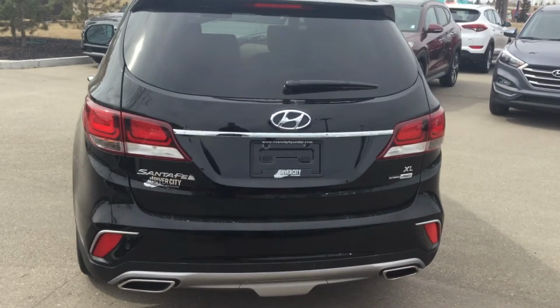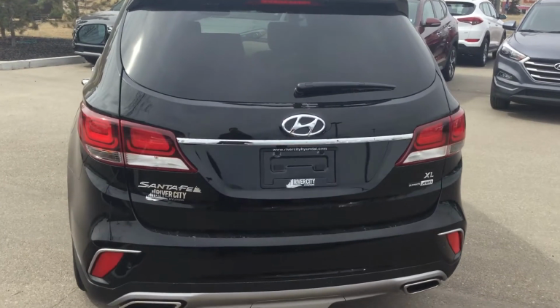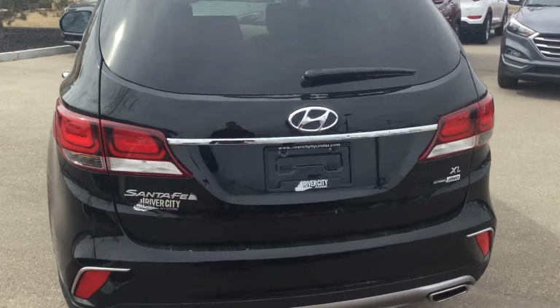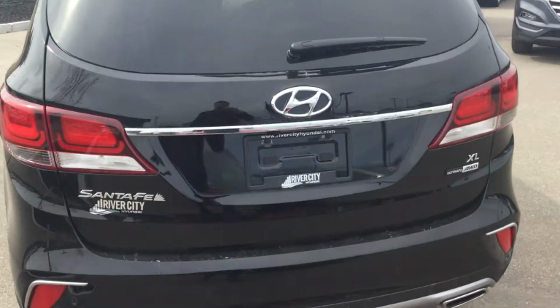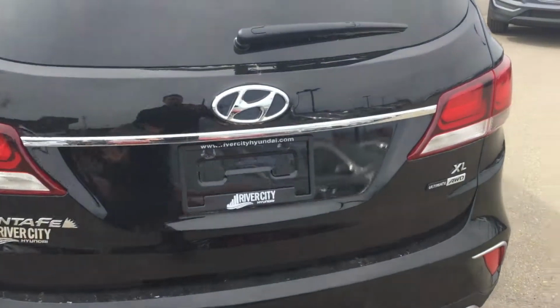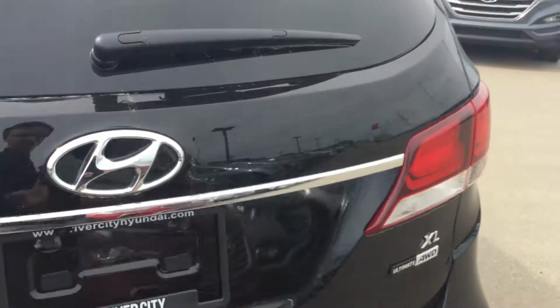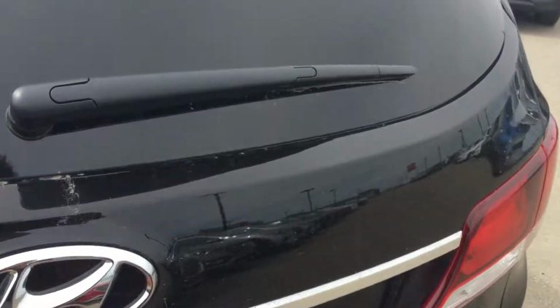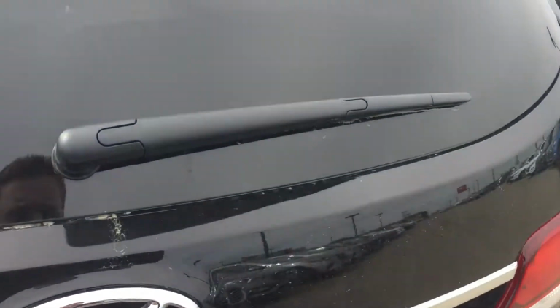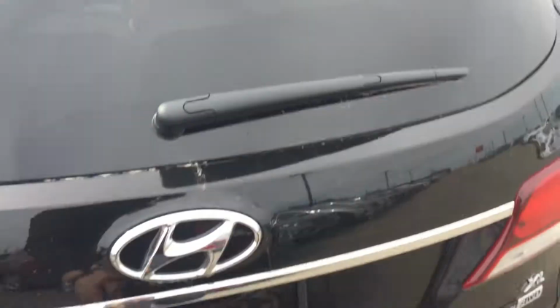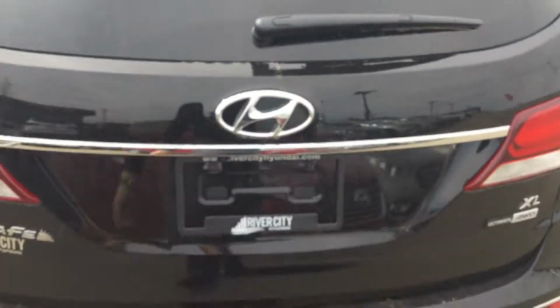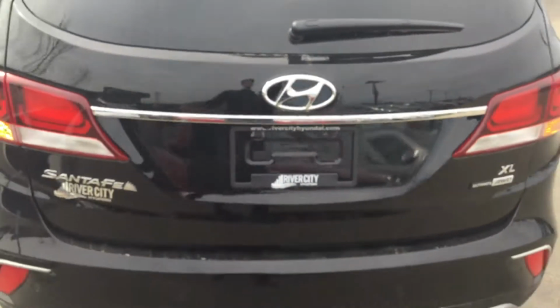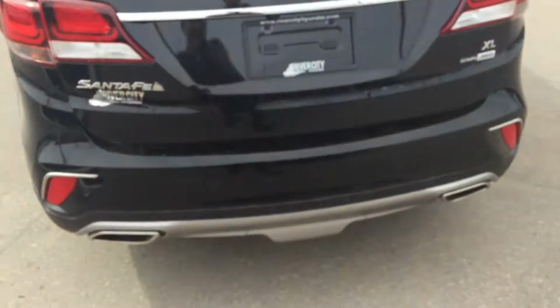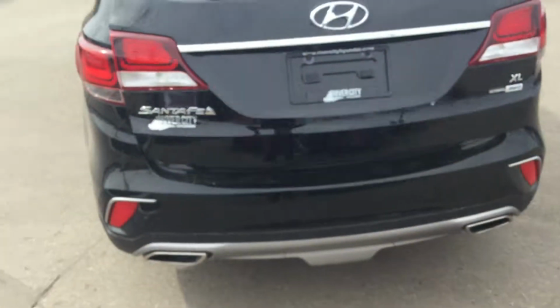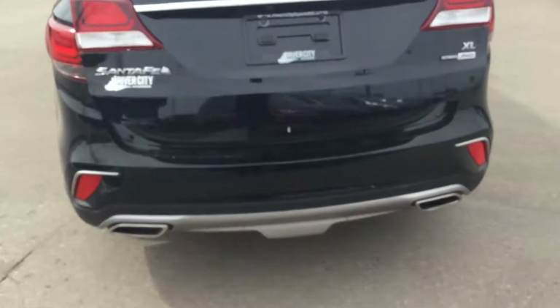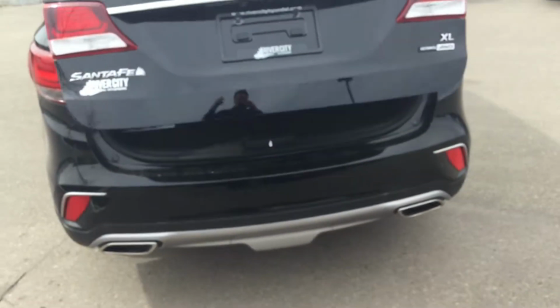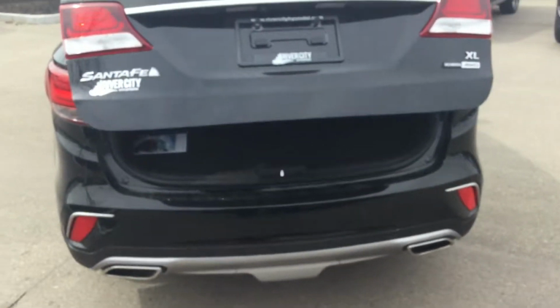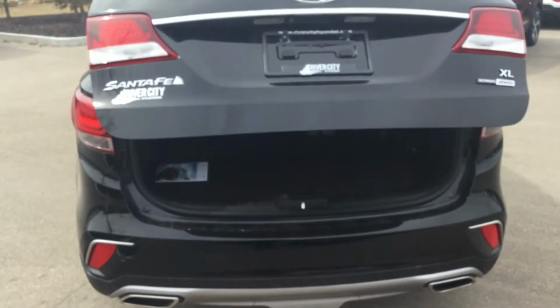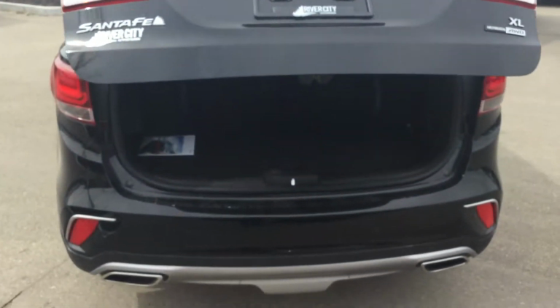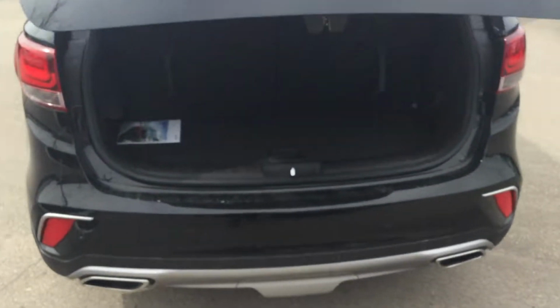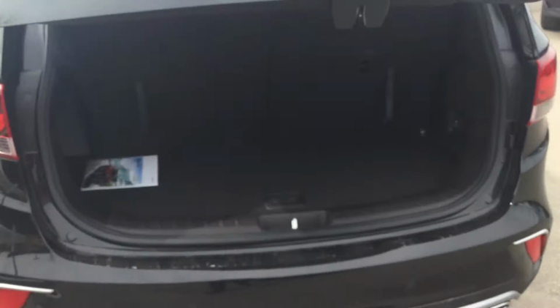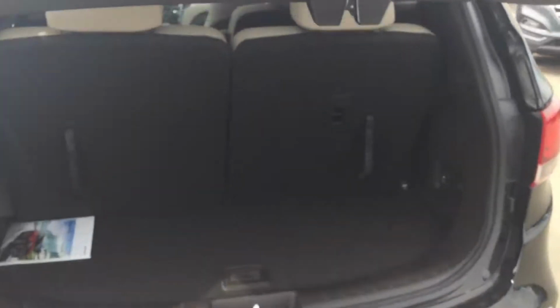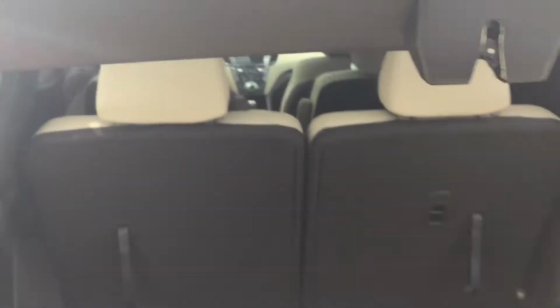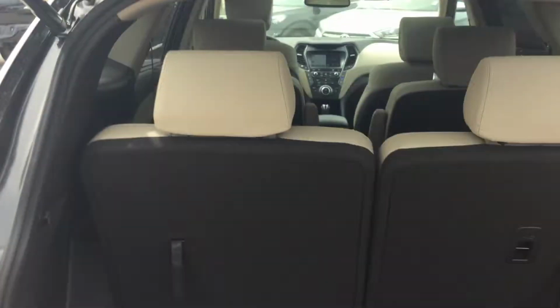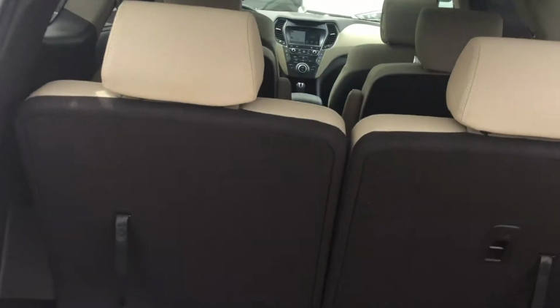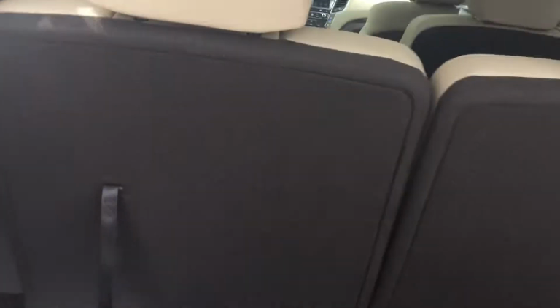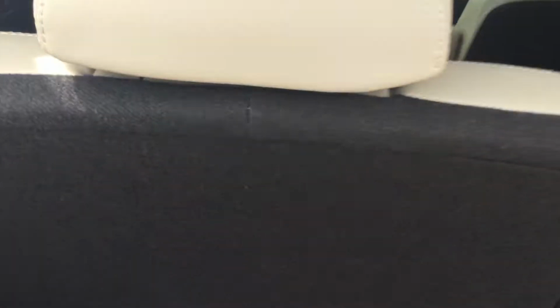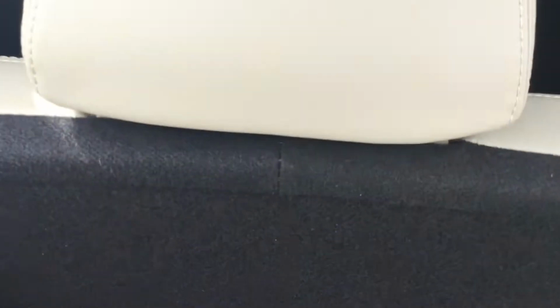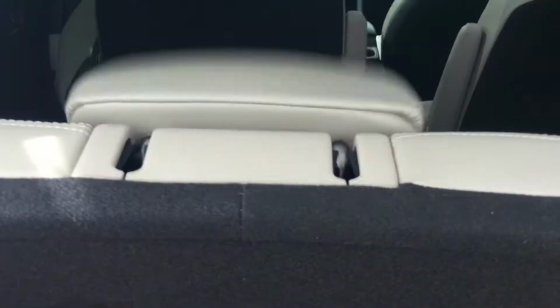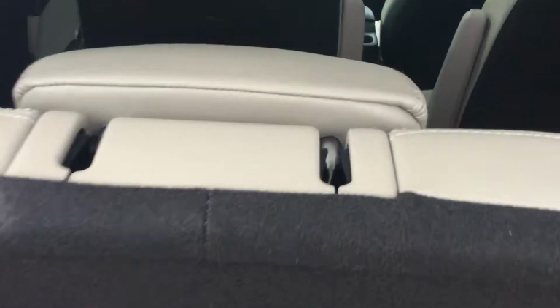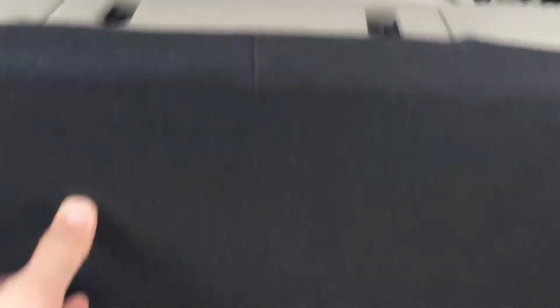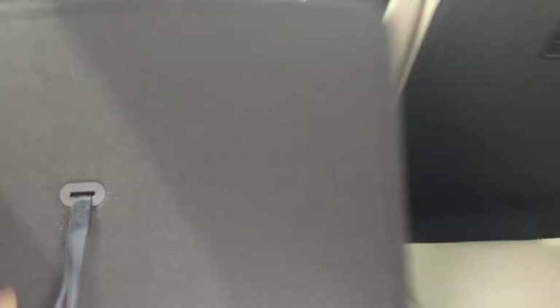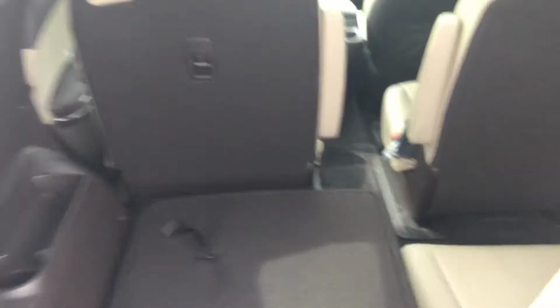Alright, coming around the back you still get that nice sporty look. Pressing open the tailgate — it is powered and it is smart, so it'll actually open automatically for you. You can notice there's tons and tons of space, and dropping your seats is really easy as well, just like this.